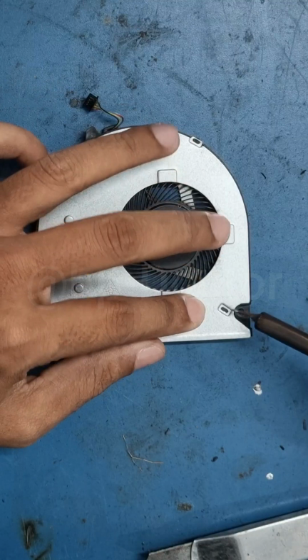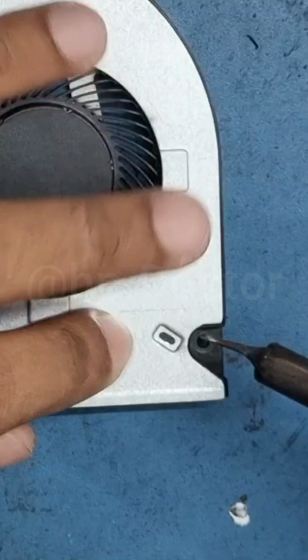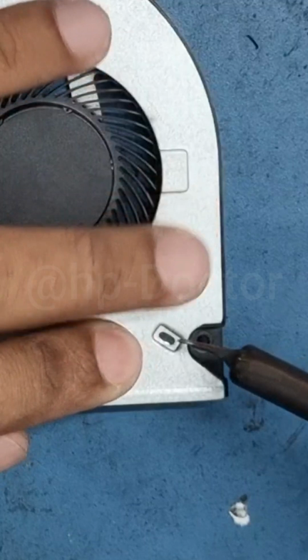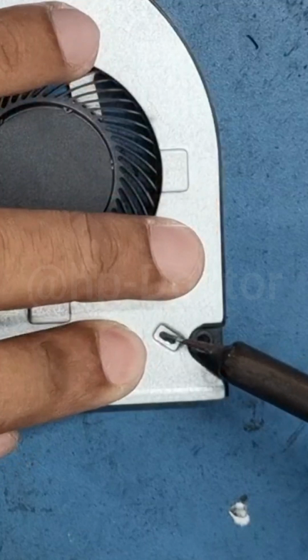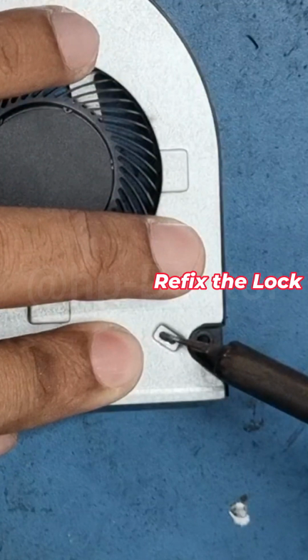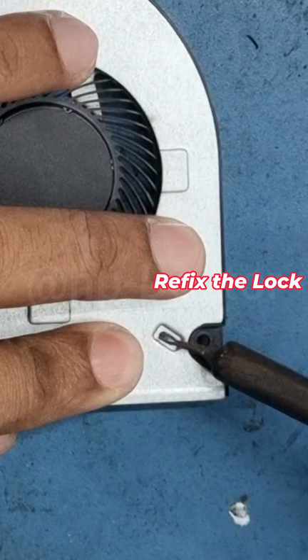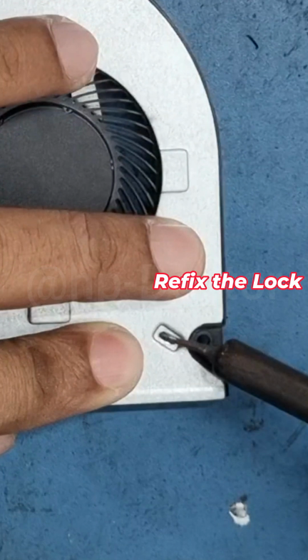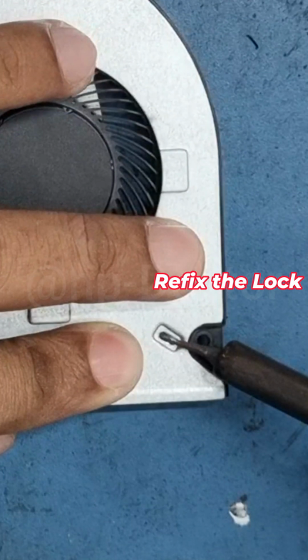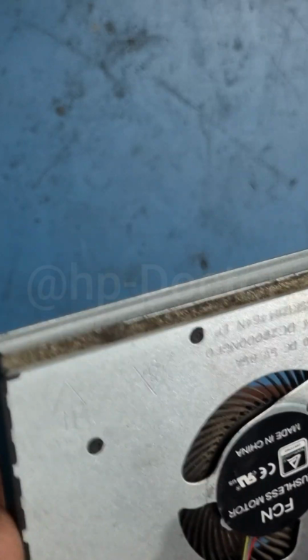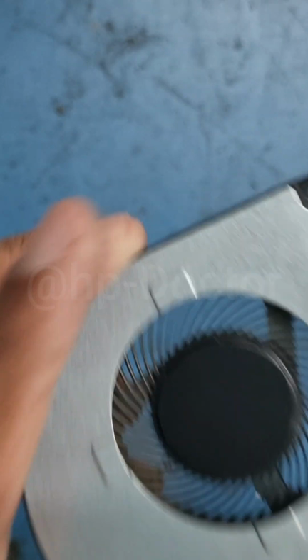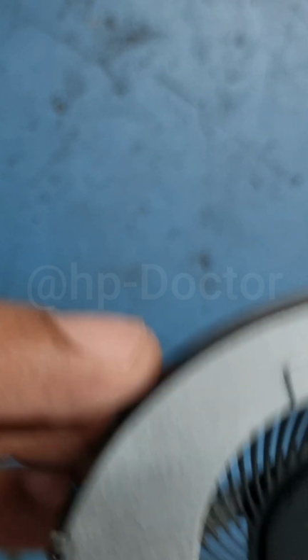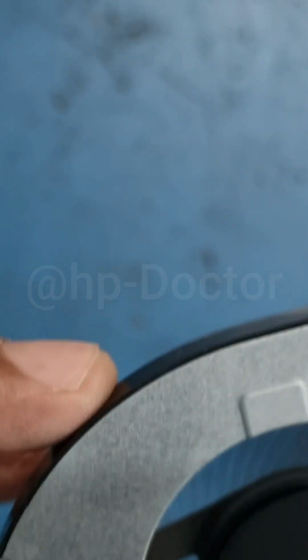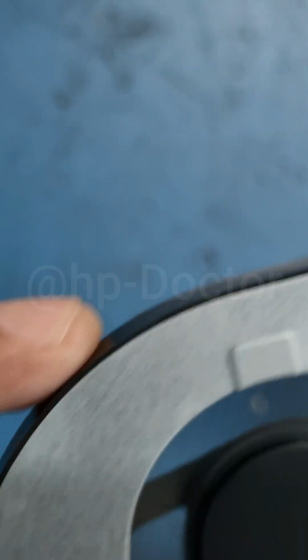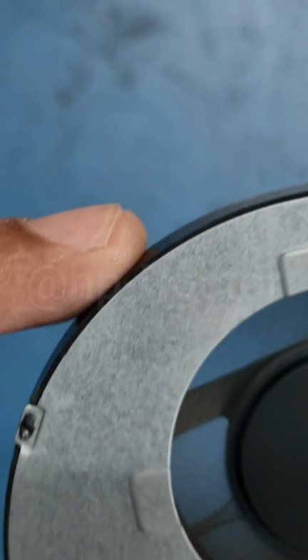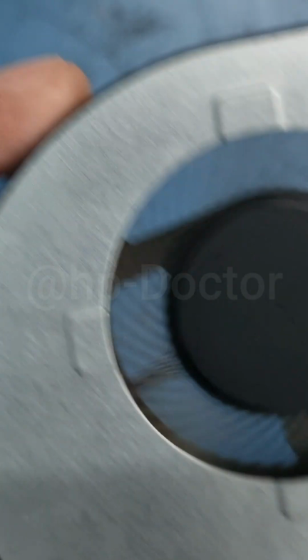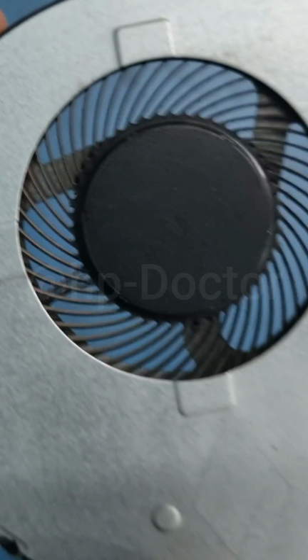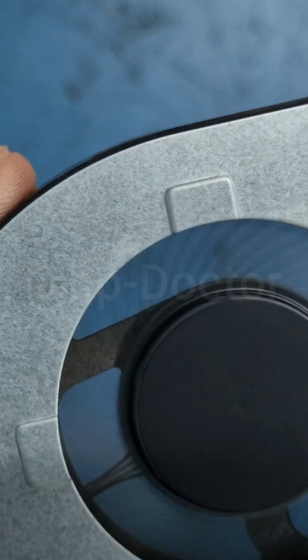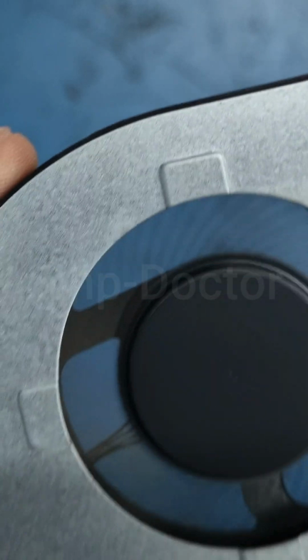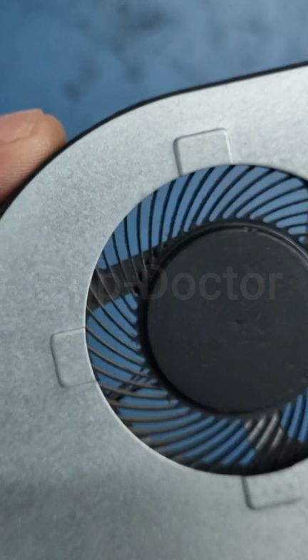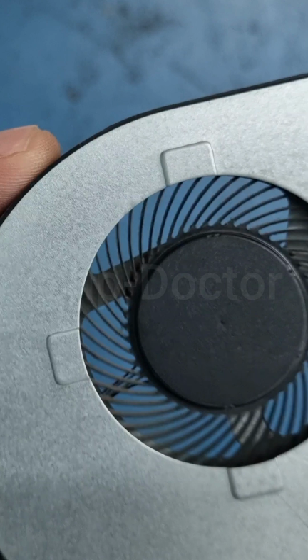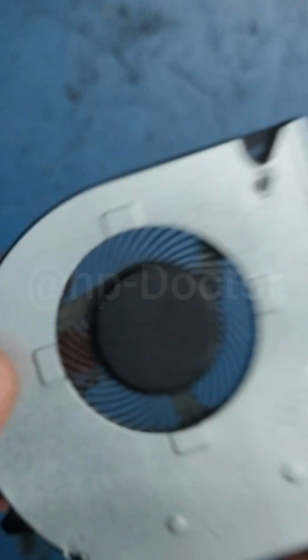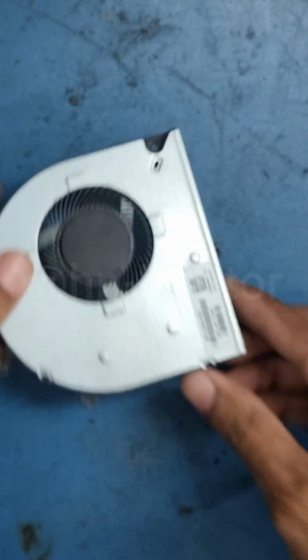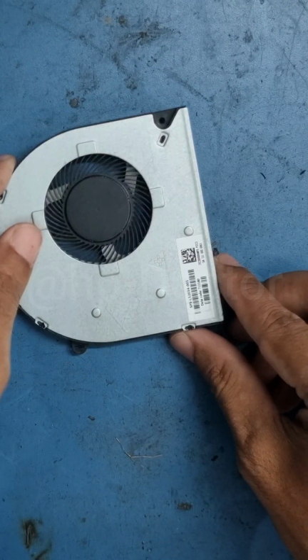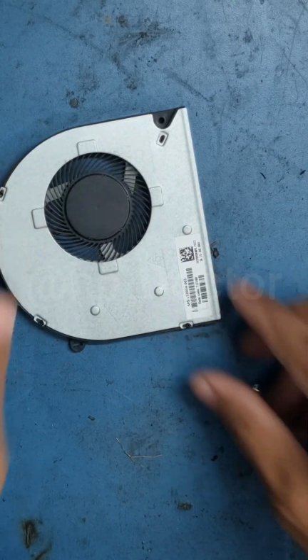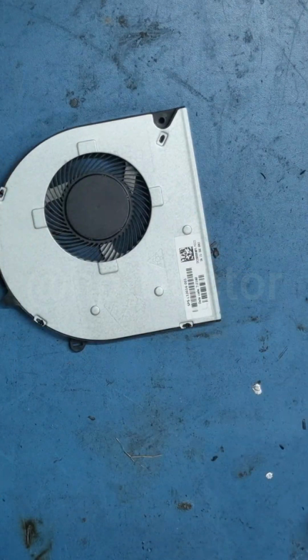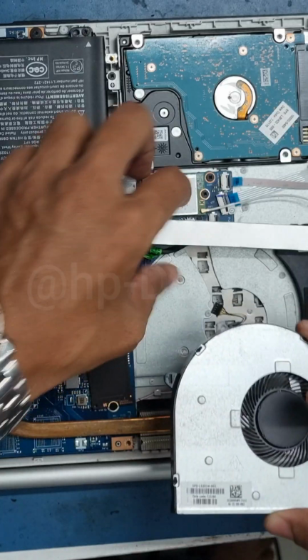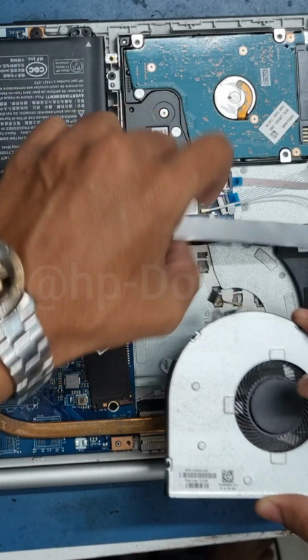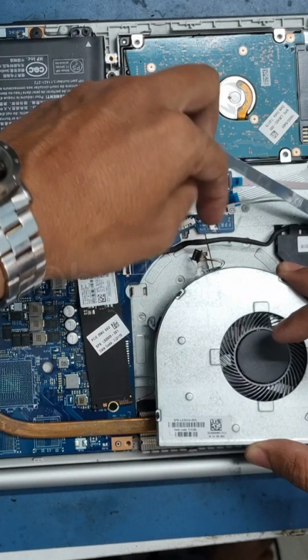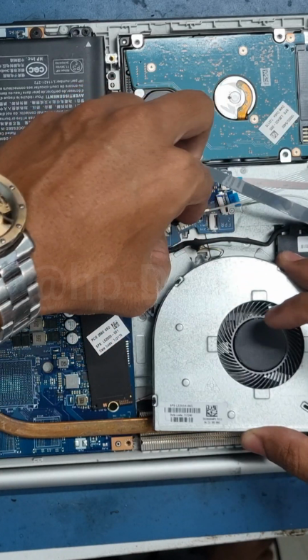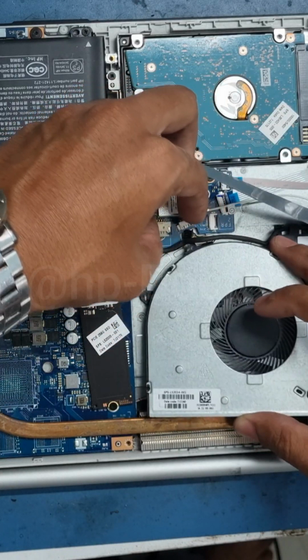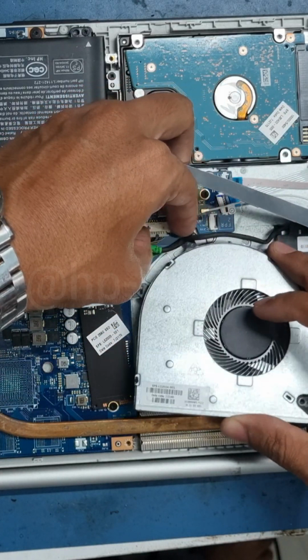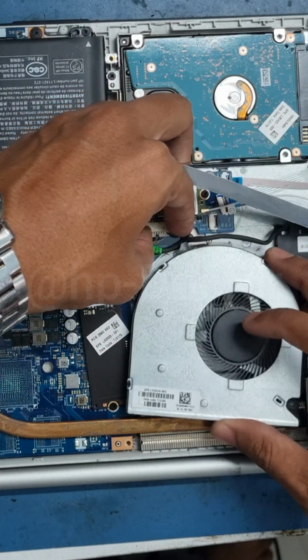You can use a soldering iron for fixation. Now, if the fan spins freely when we blow on it, it's working fine. Let's reassemble the laptop and turn it on.